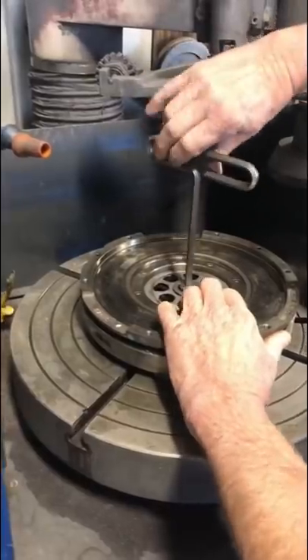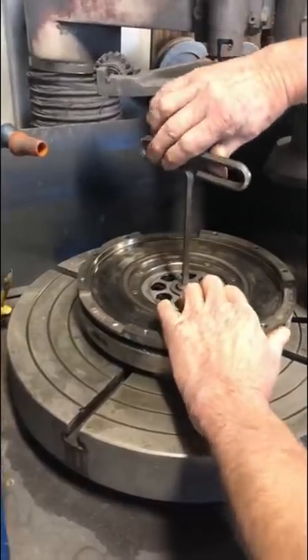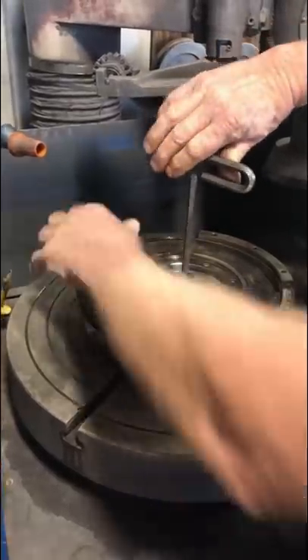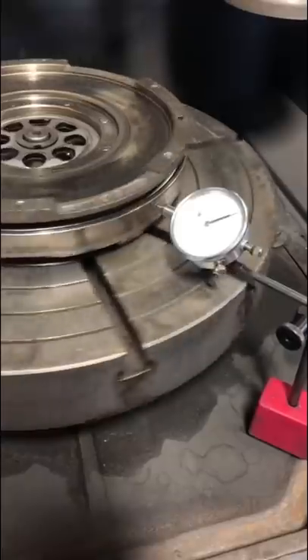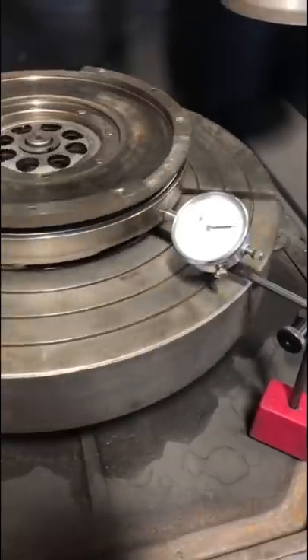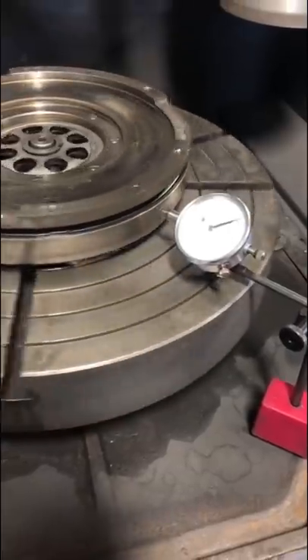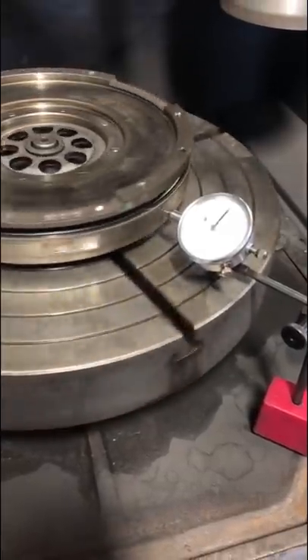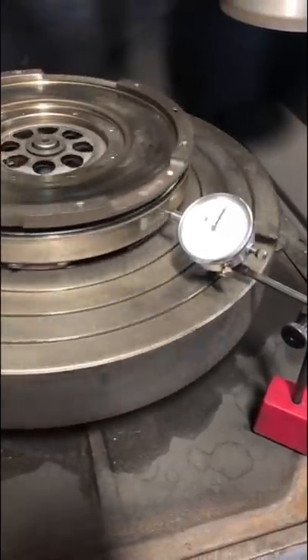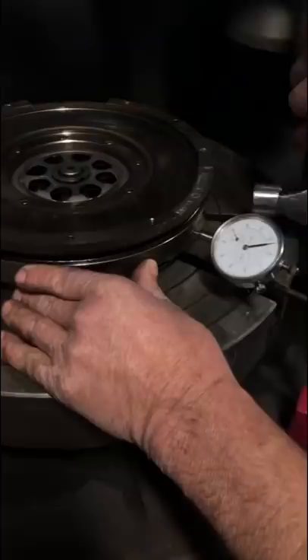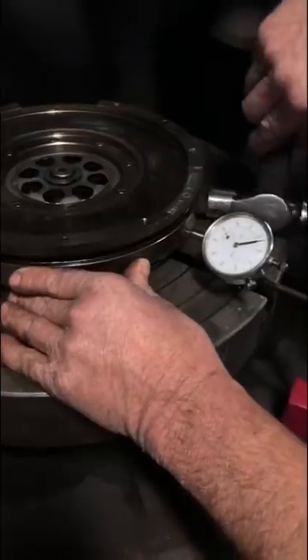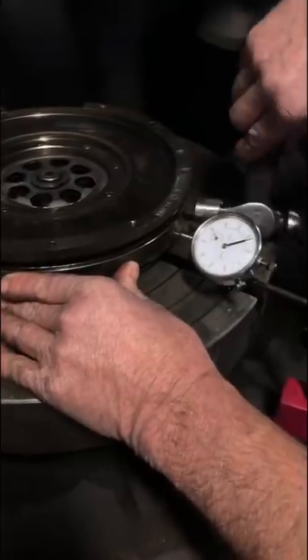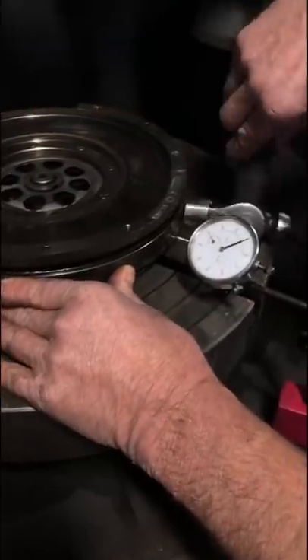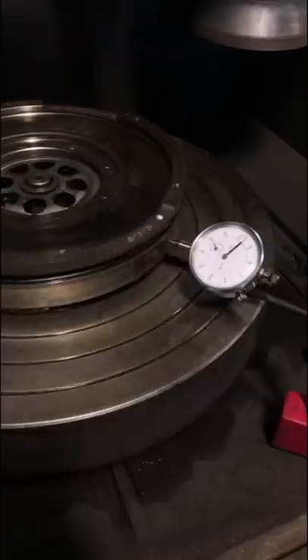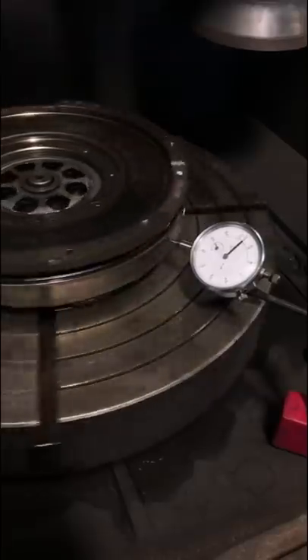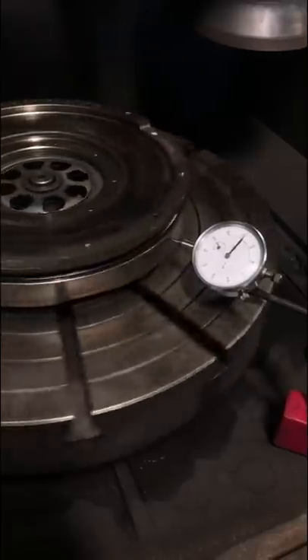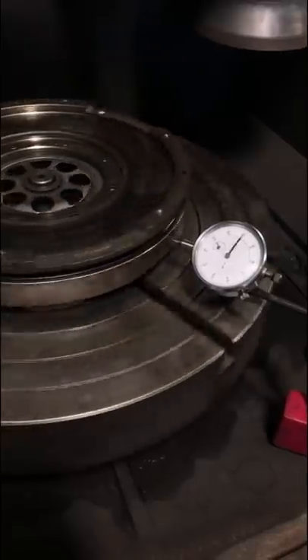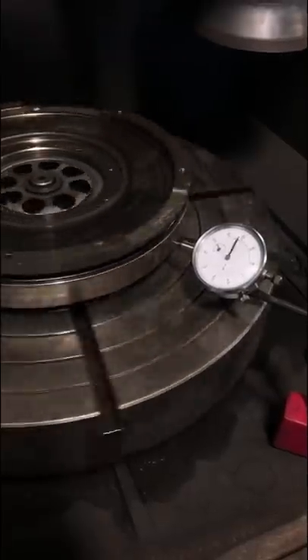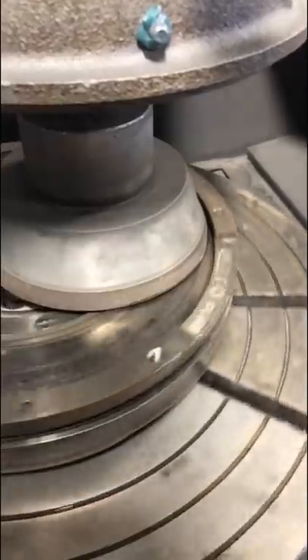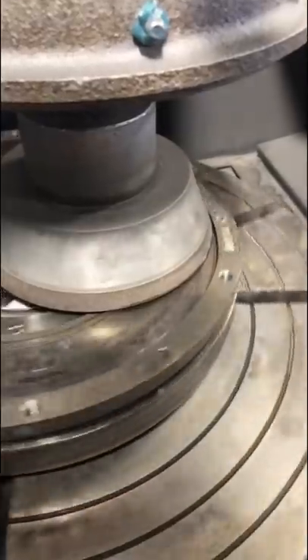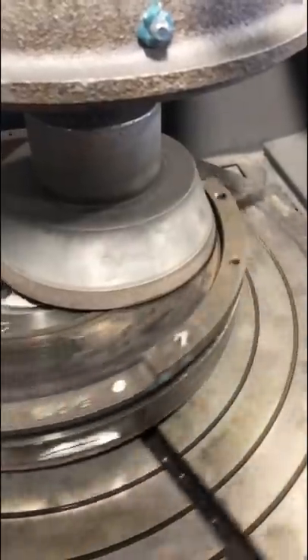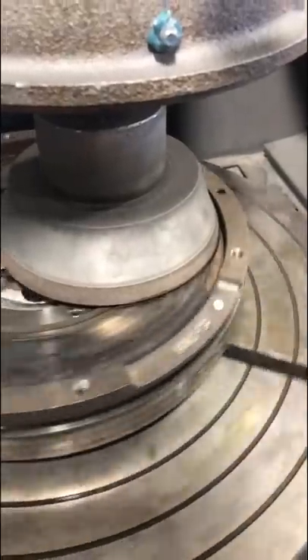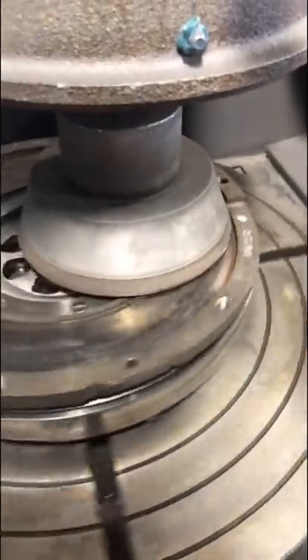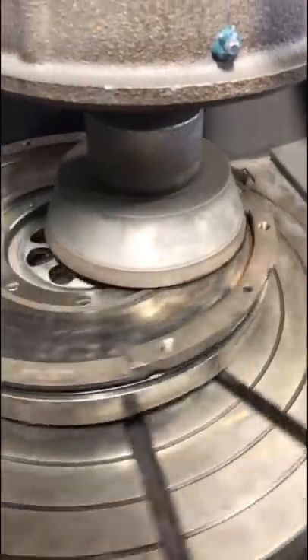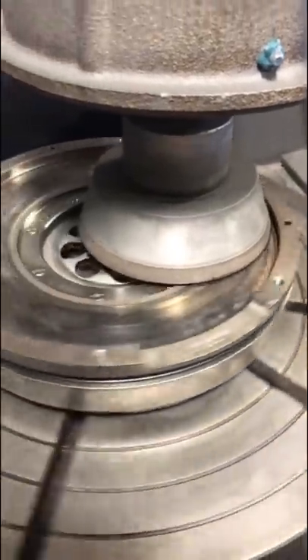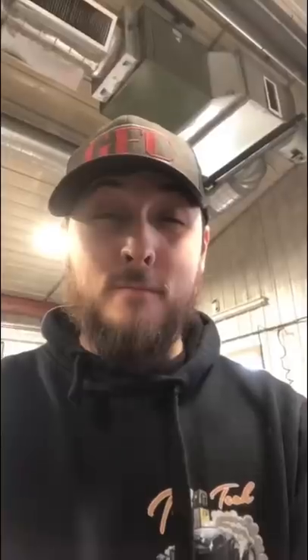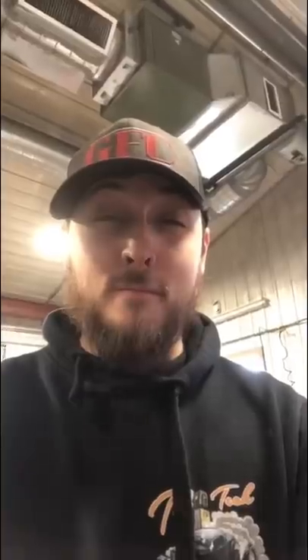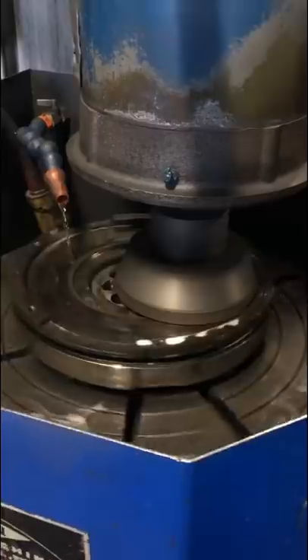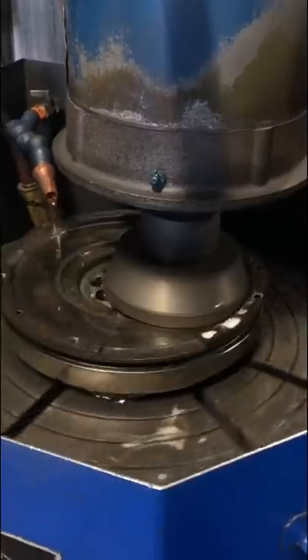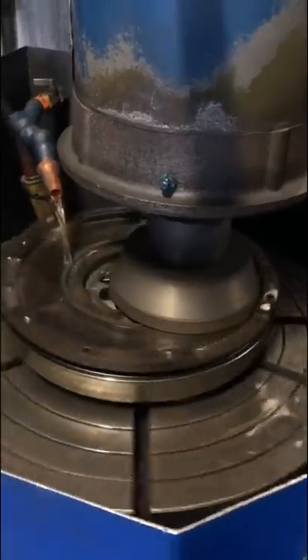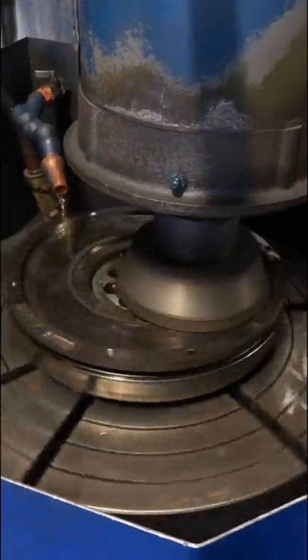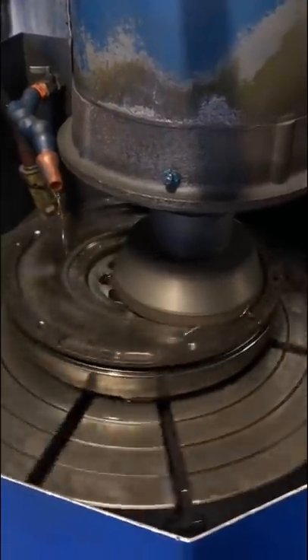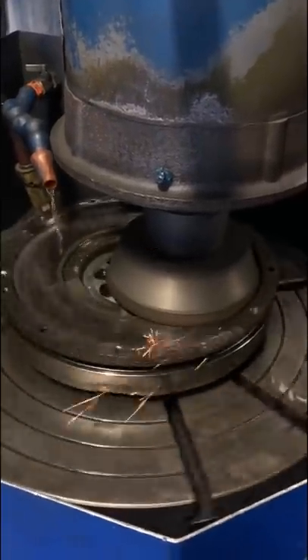Many times we actually don't even have a good way to fixture them on the machine, but this one we were able to. So we're going to start by getting this thing reasonably centered up — it doesn't need to be perfect. Safety squints engaged, and we'll start grinding here on the main wear surface.